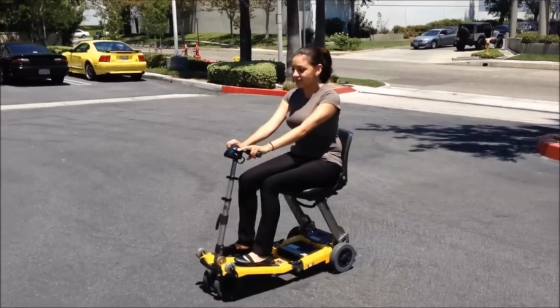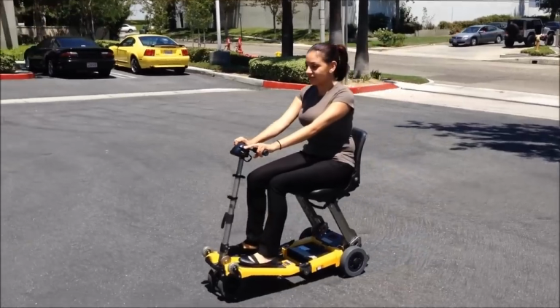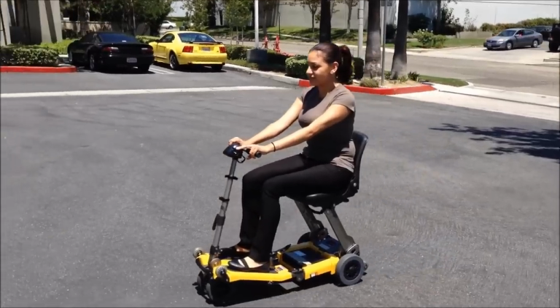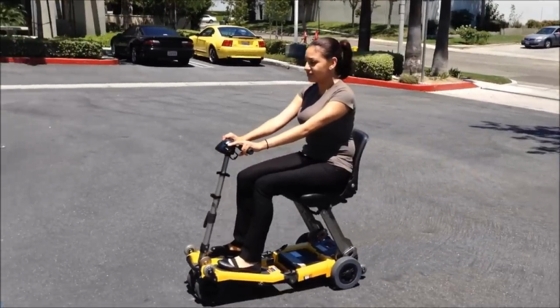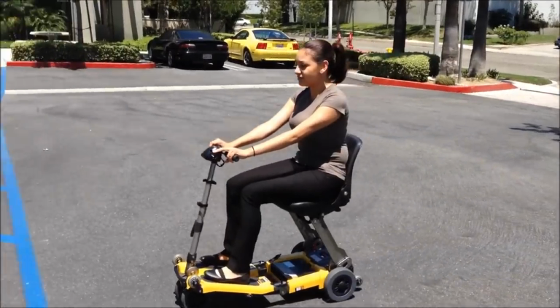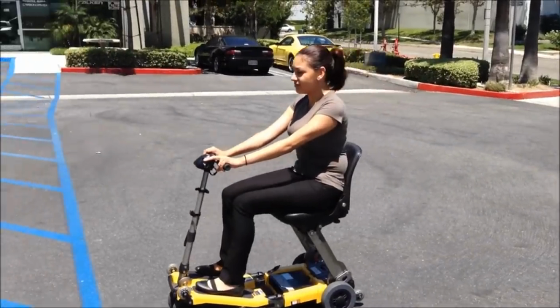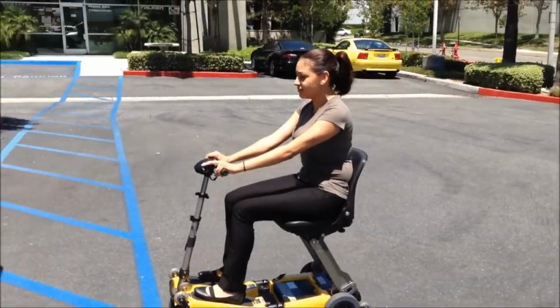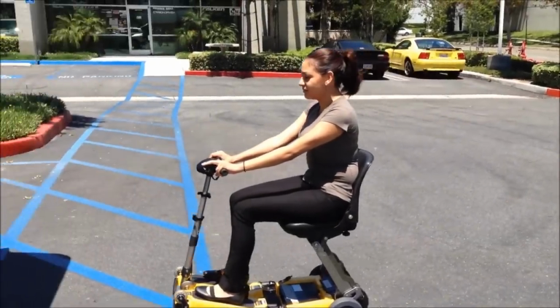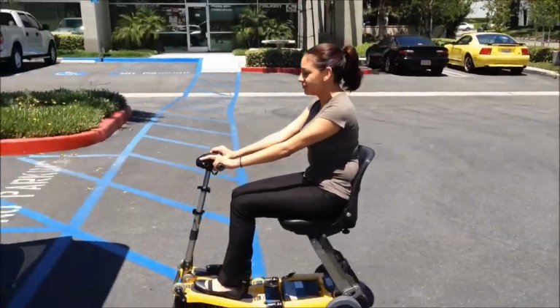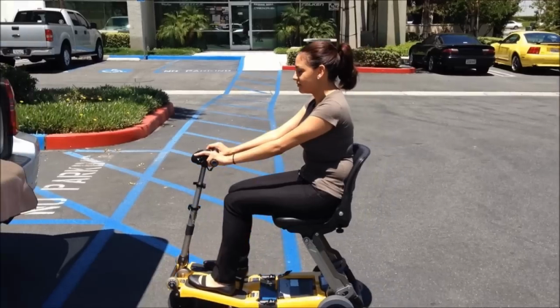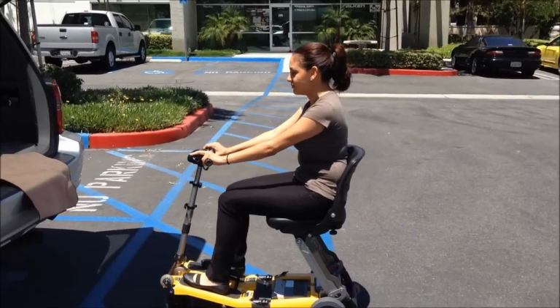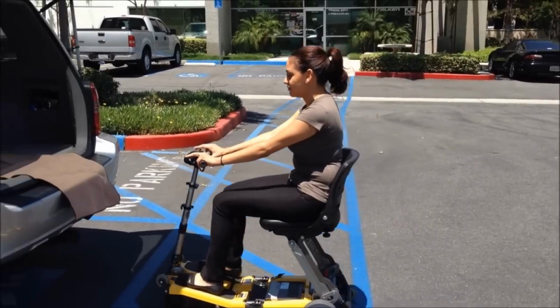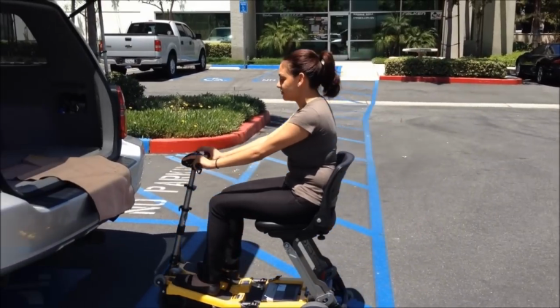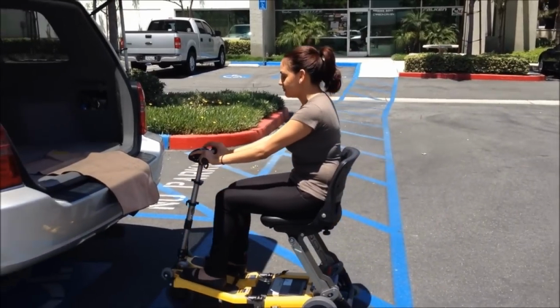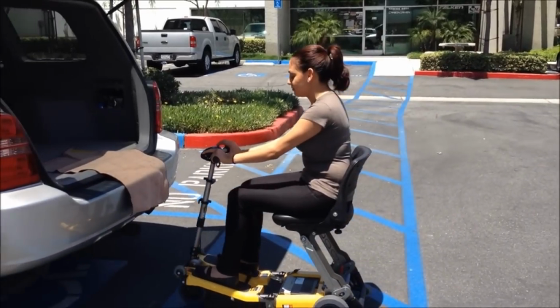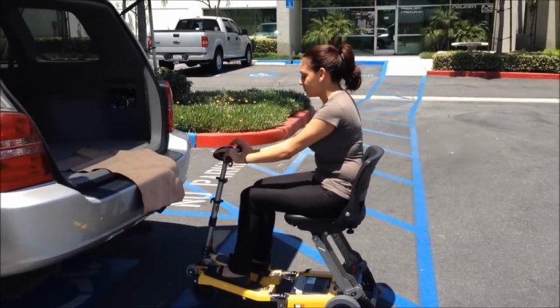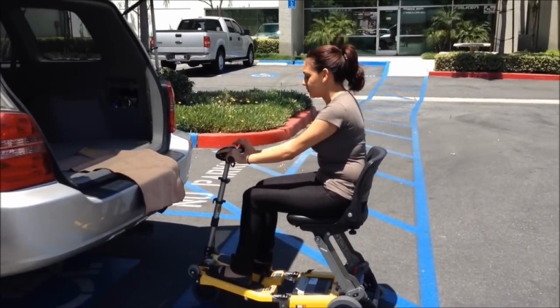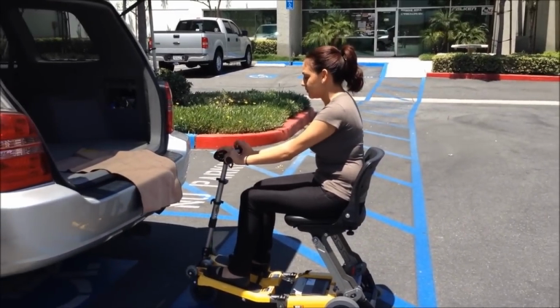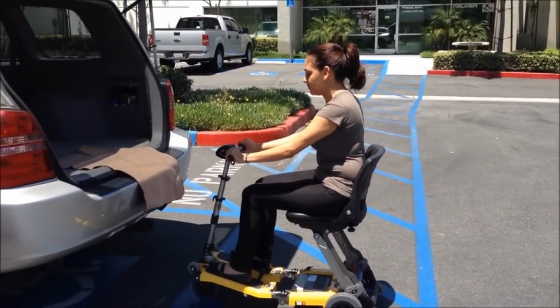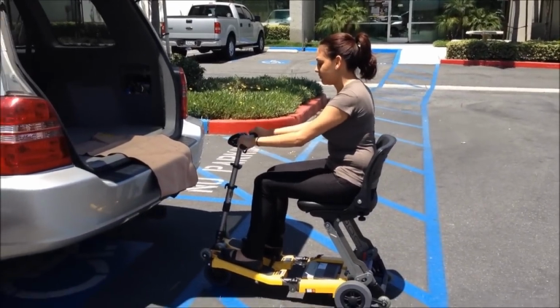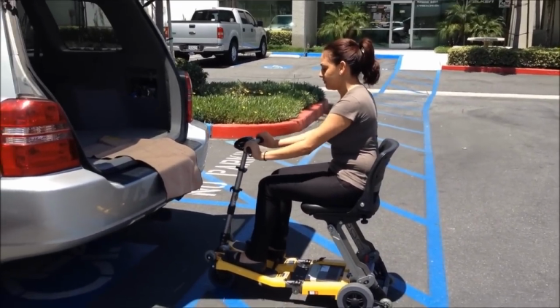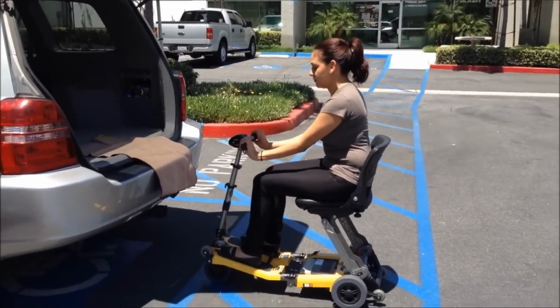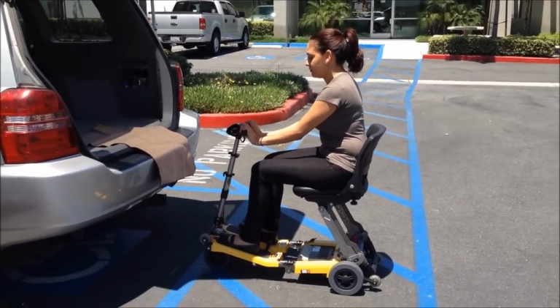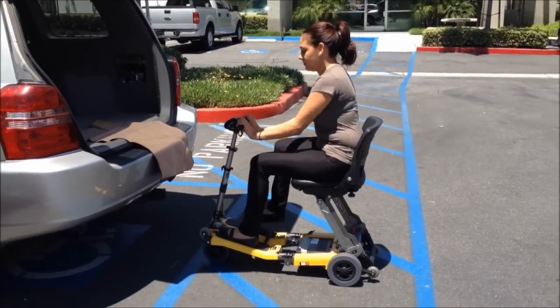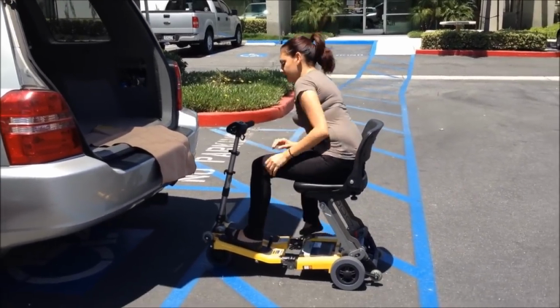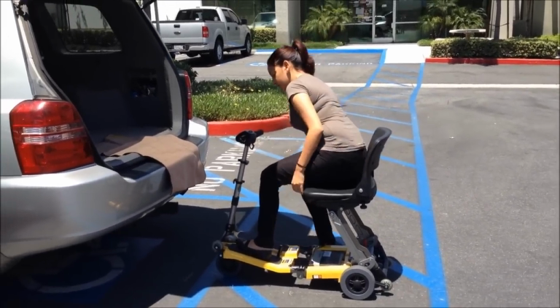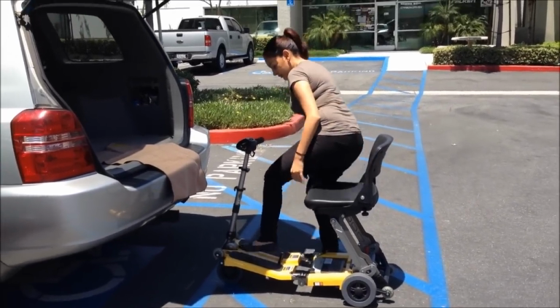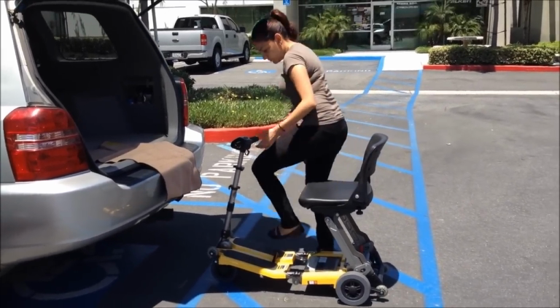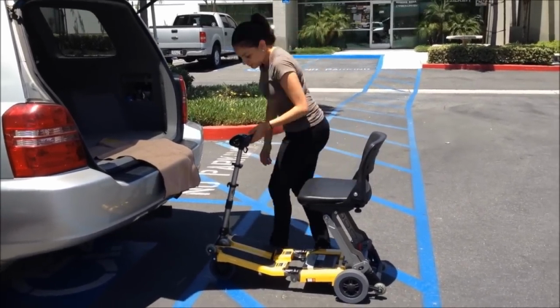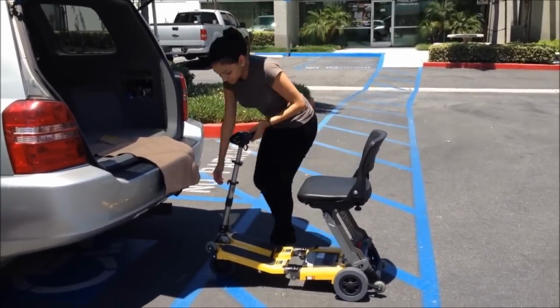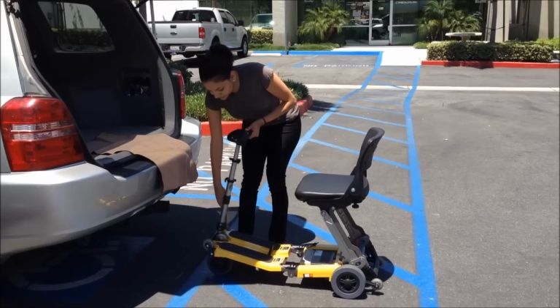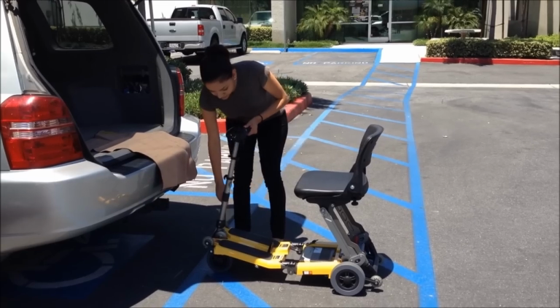This video will demonstrate the different methods of loading your Leggy scooter into a vehicle. Removal of the battery and armrest is optional to reduce the overall weight.